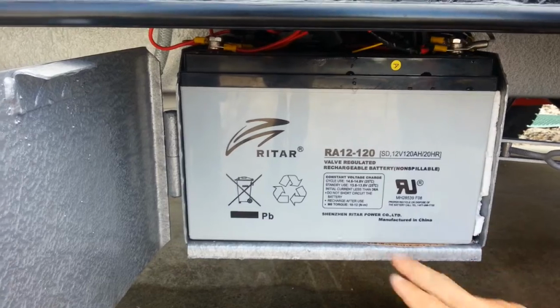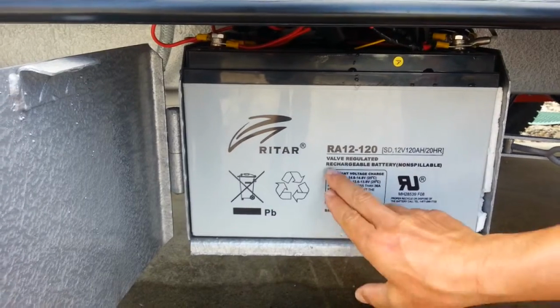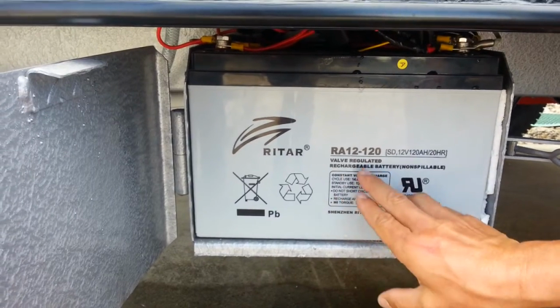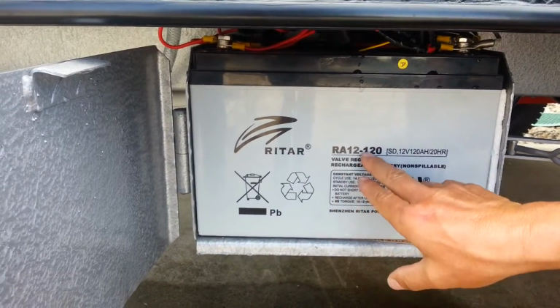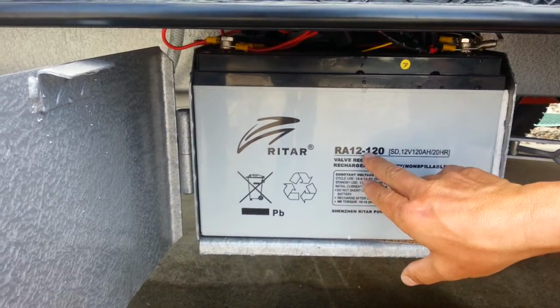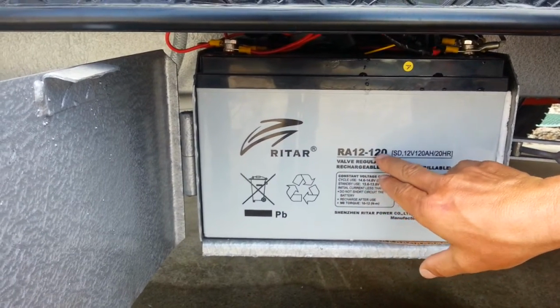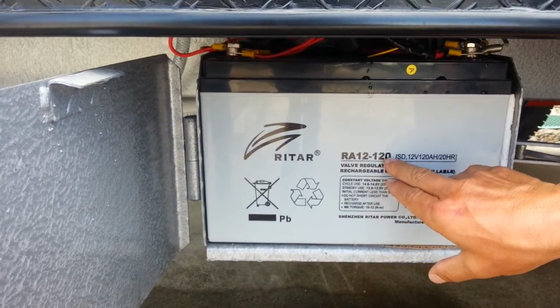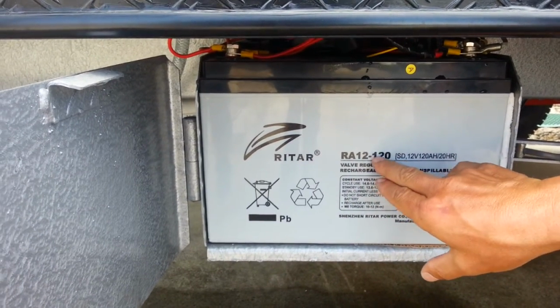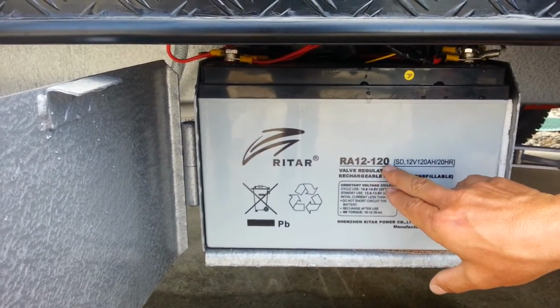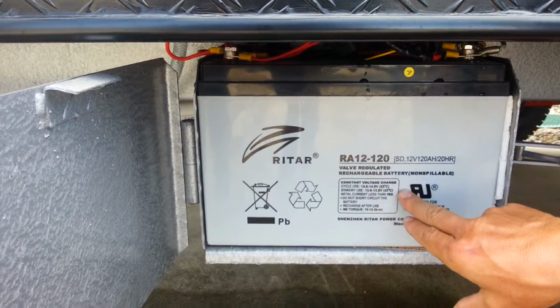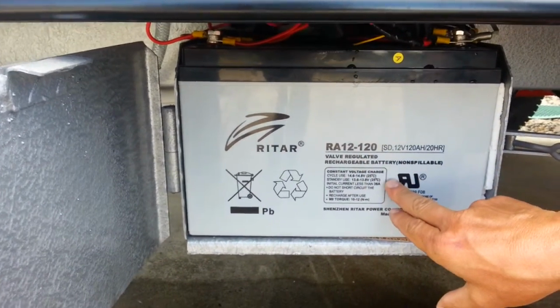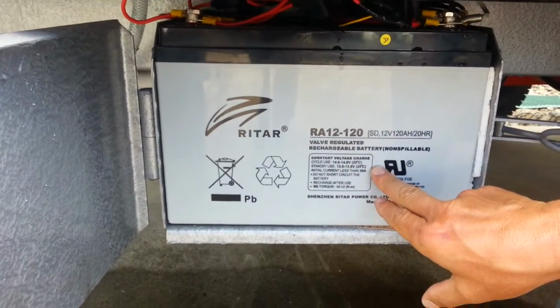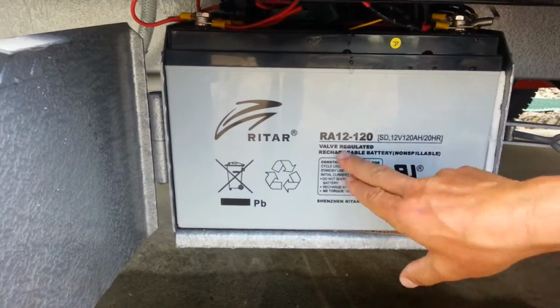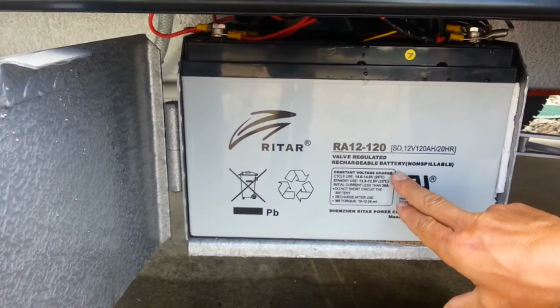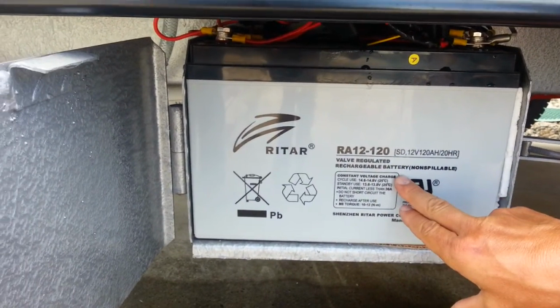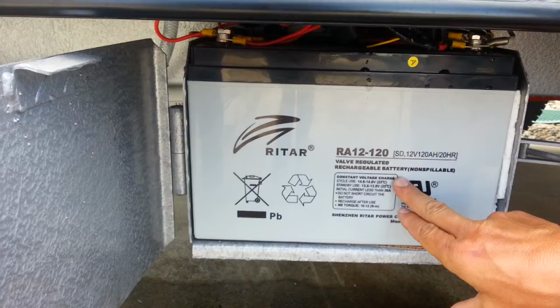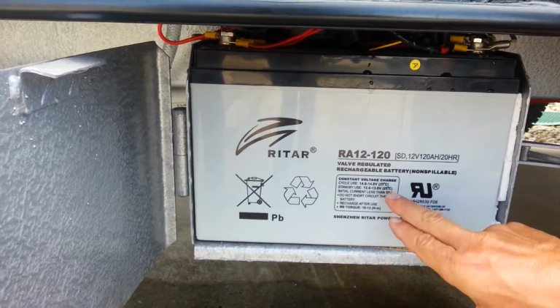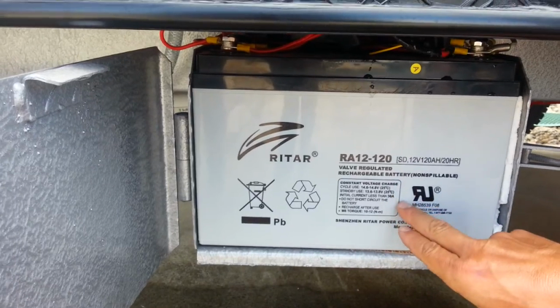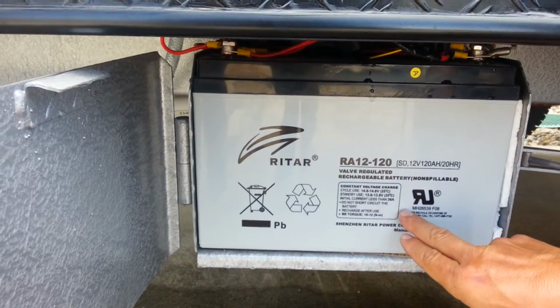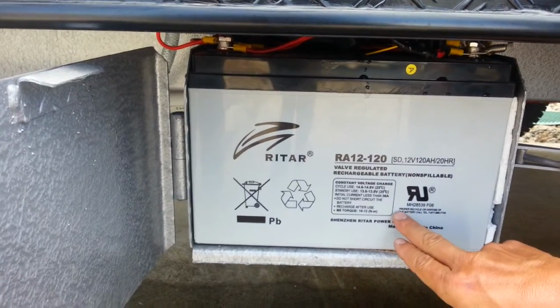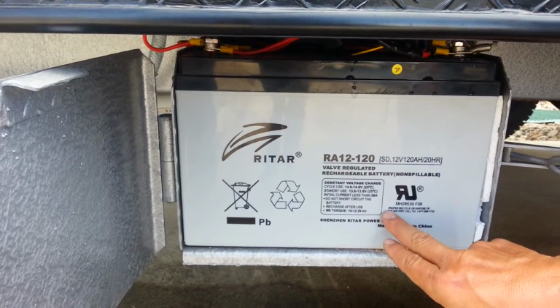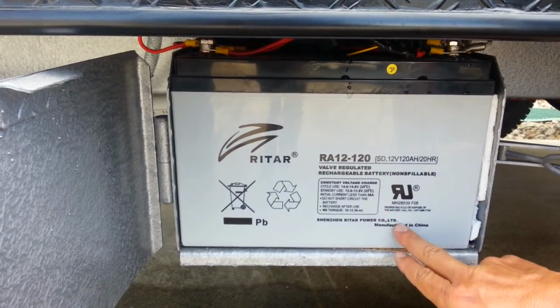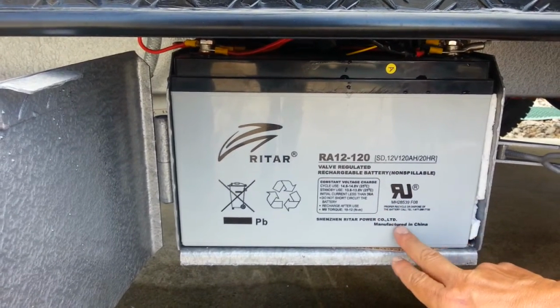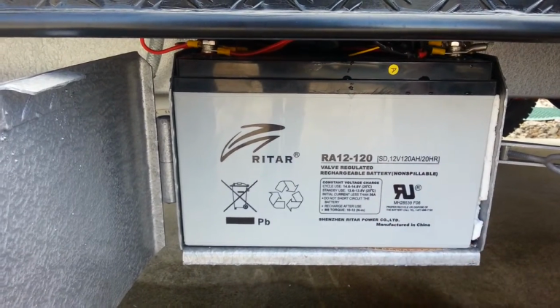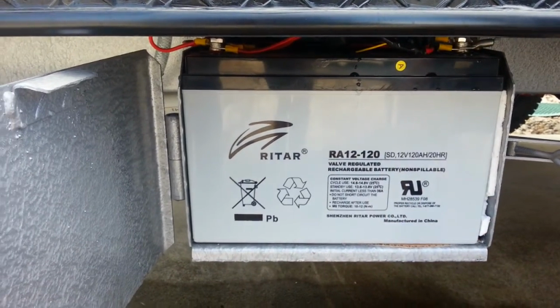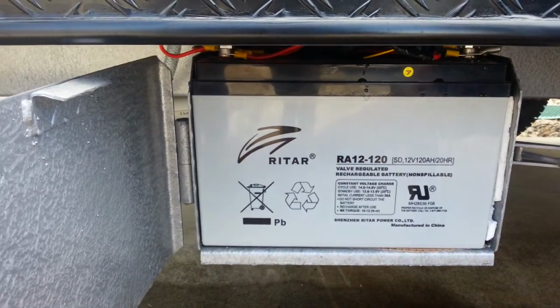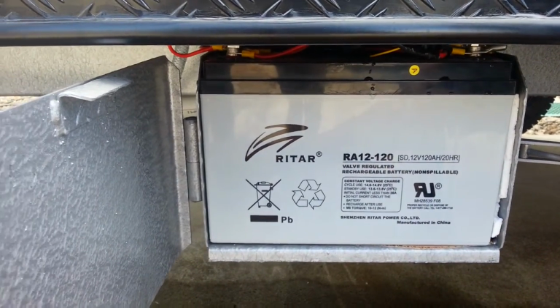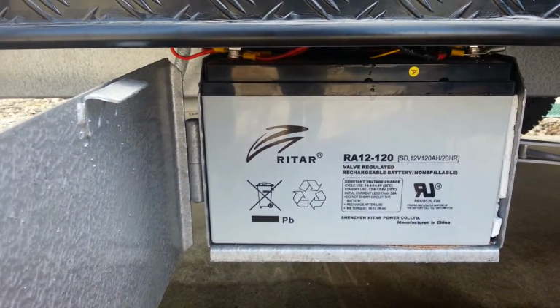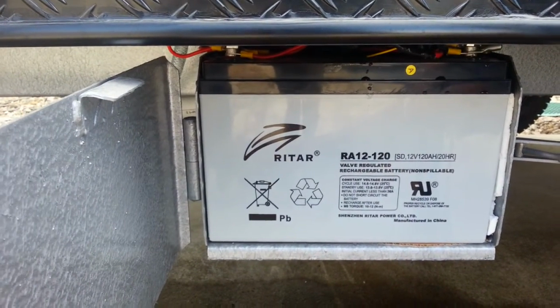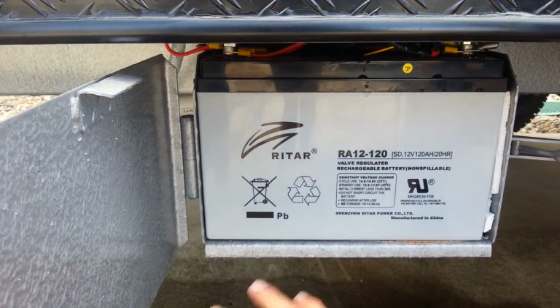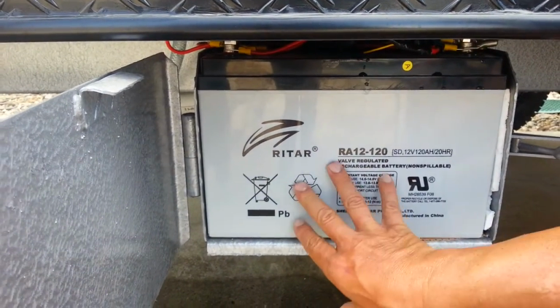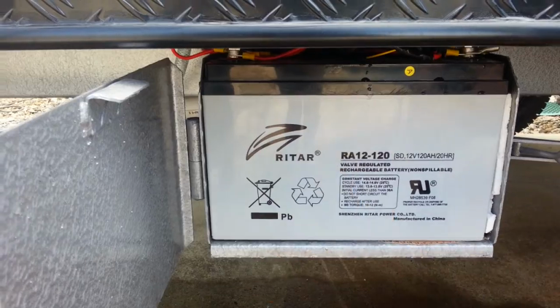As you can clearly see here, it's a 120 amp hour AGM valve regulated battery, so it's a low maintenance, heavy duty battery with a very, very good delivery rate.